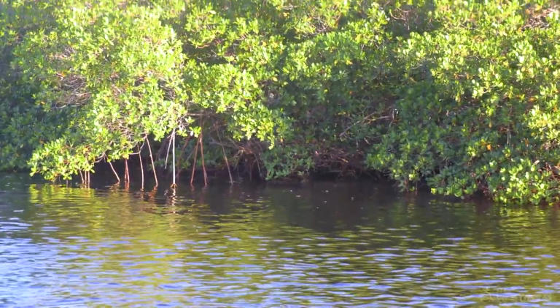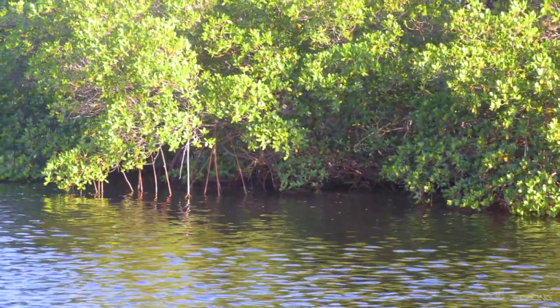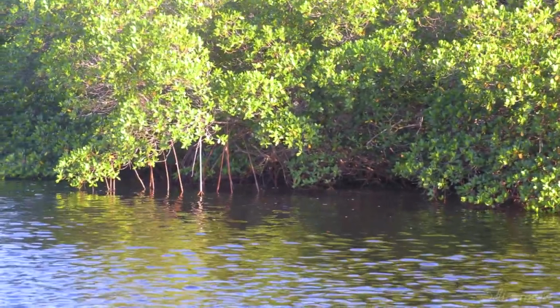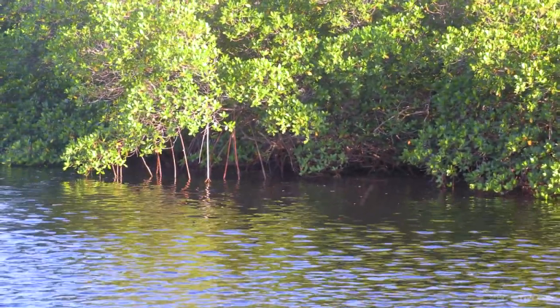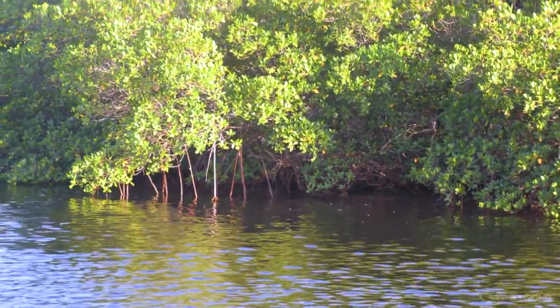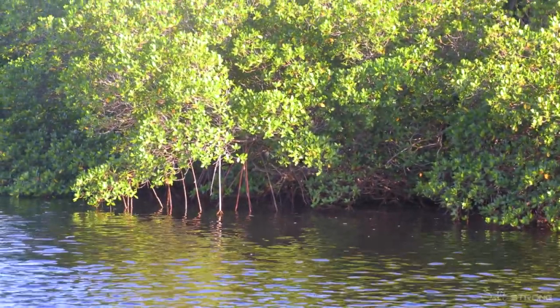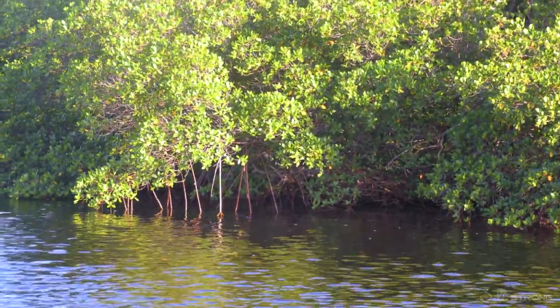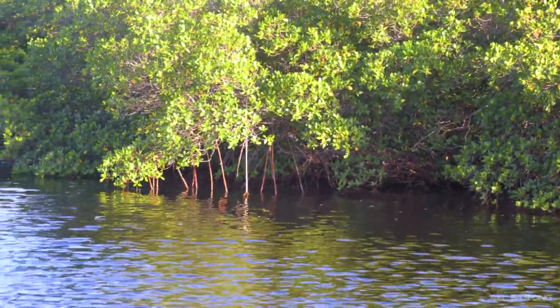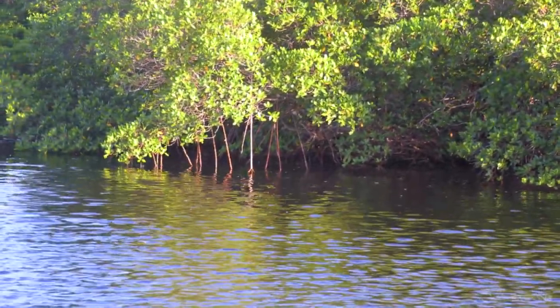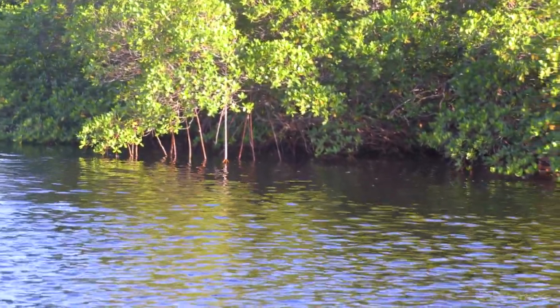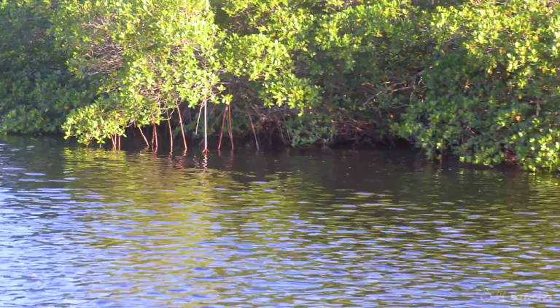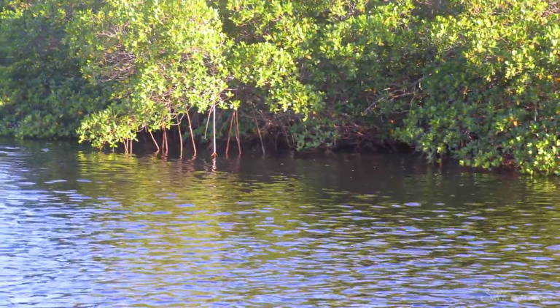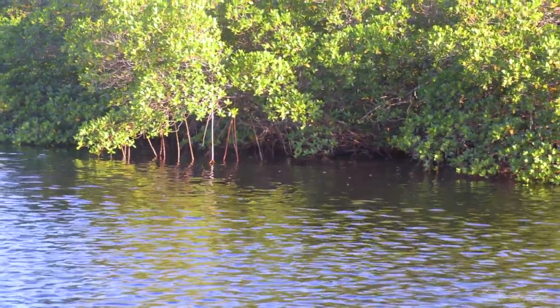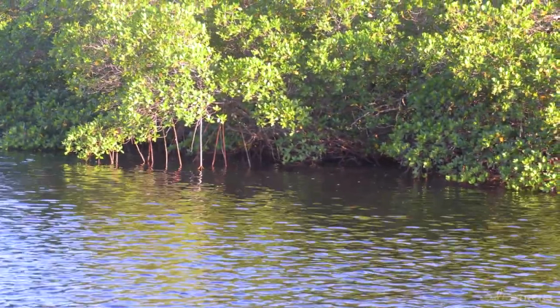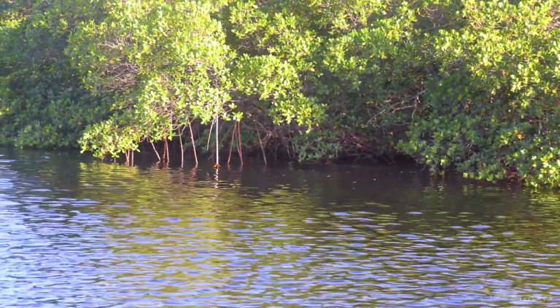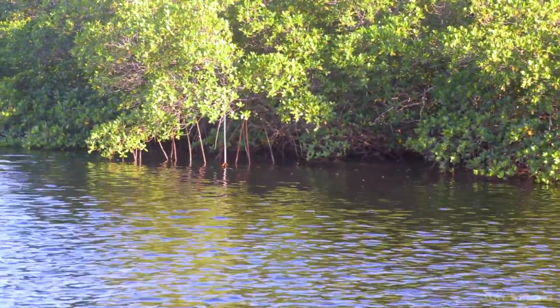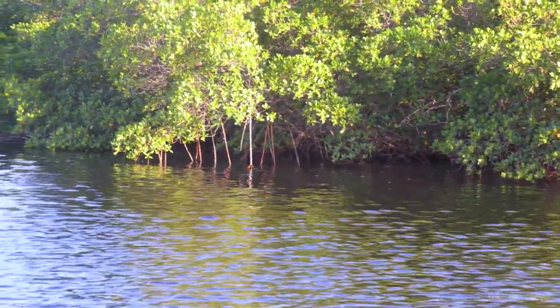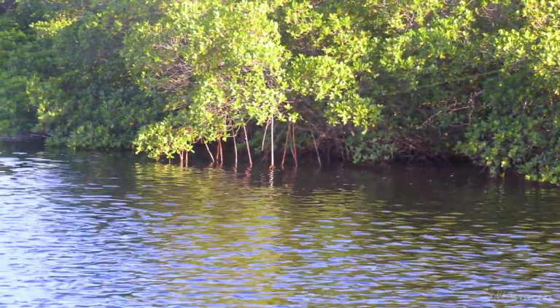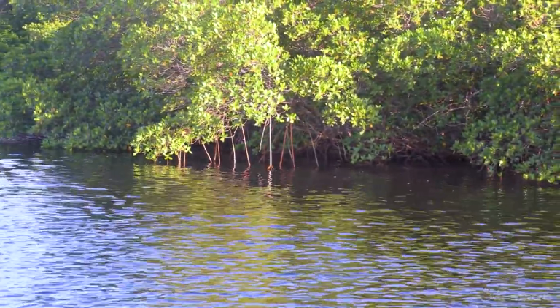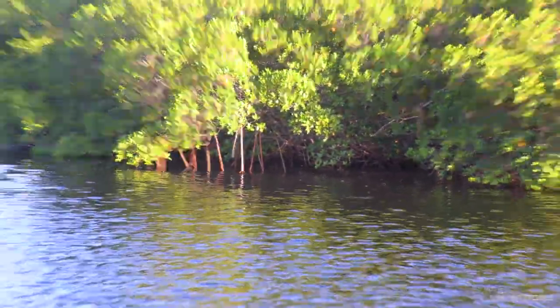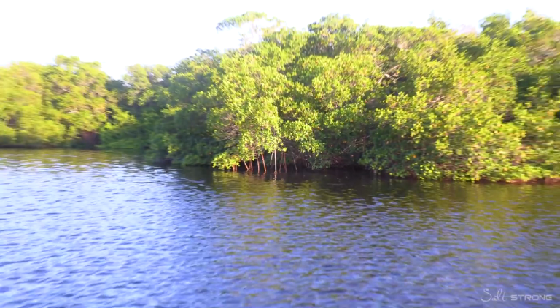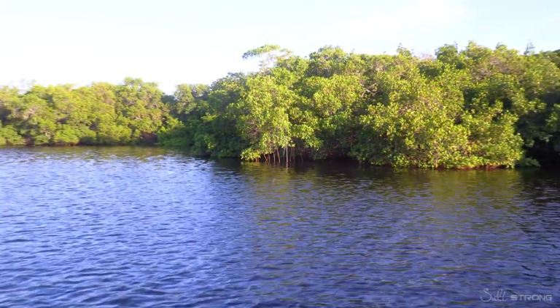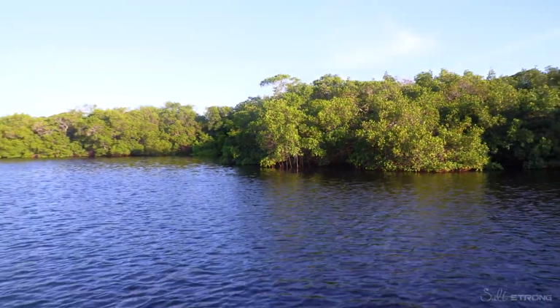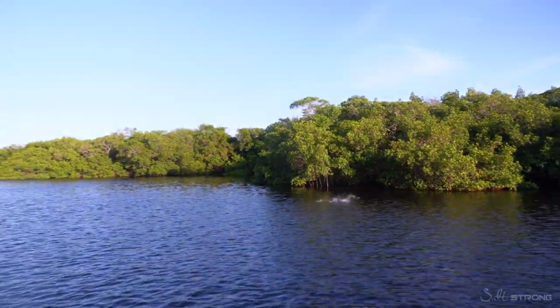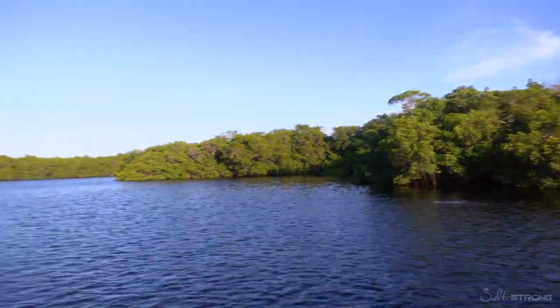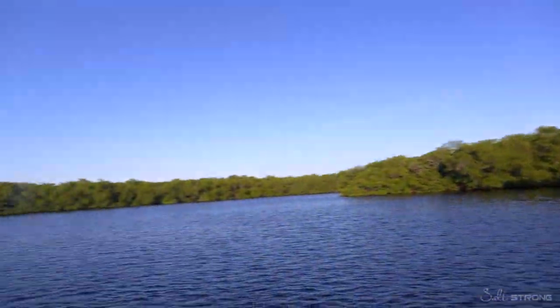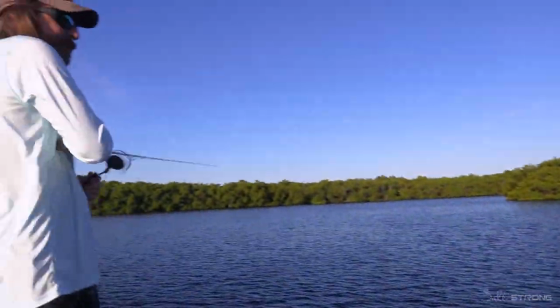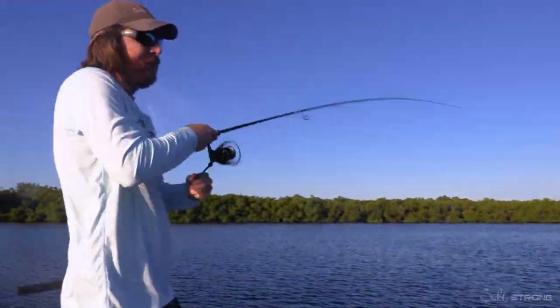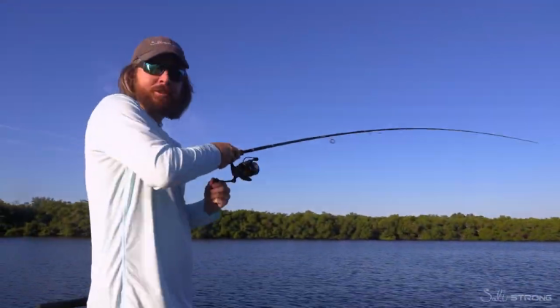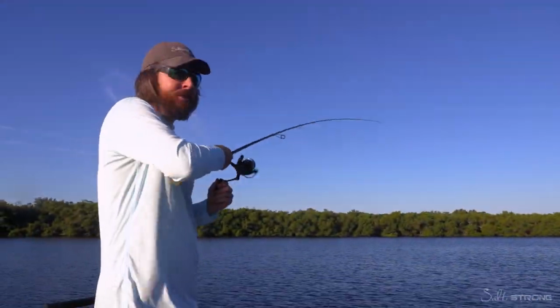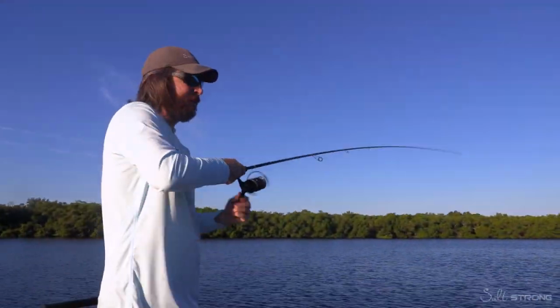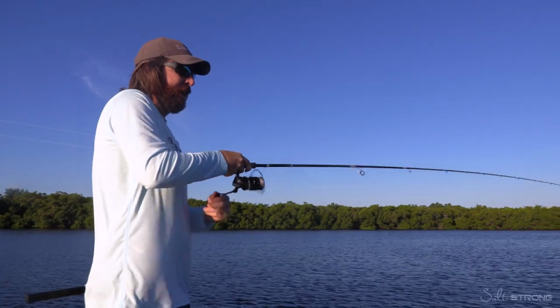It first landed about three feet out and then it skipped about five feet, so it ended up being about two feet up under the trees. That is the strike zone — and that is the best way possible to increase the amount of fish you catch.